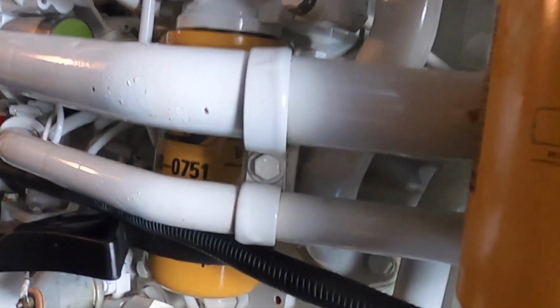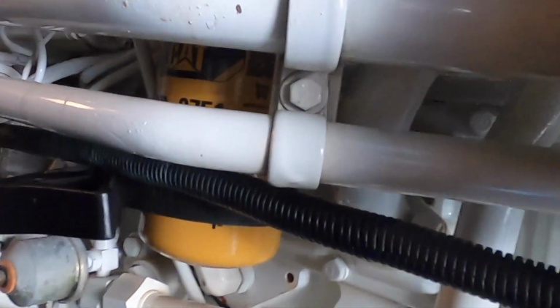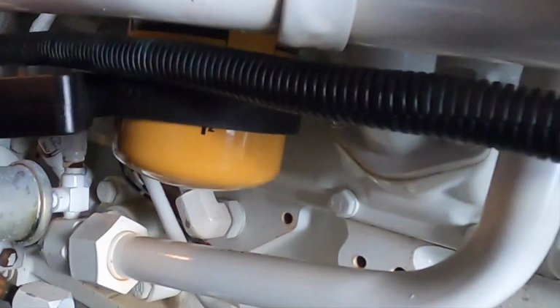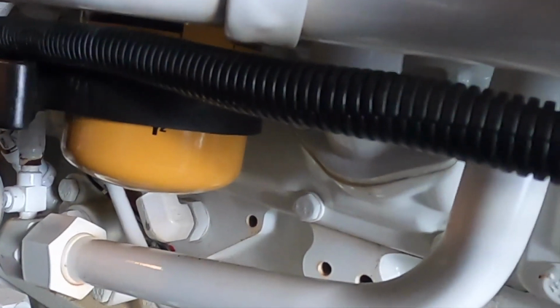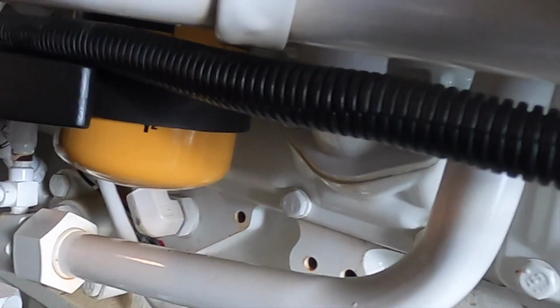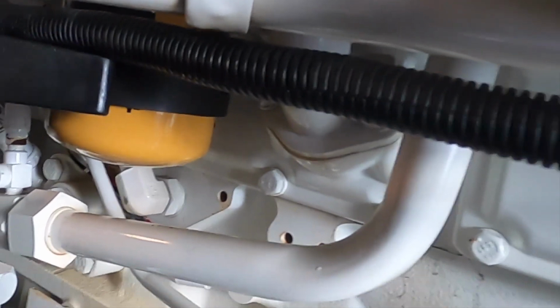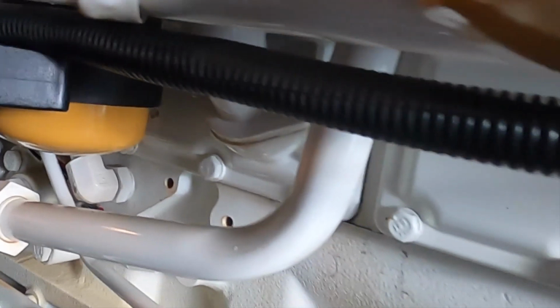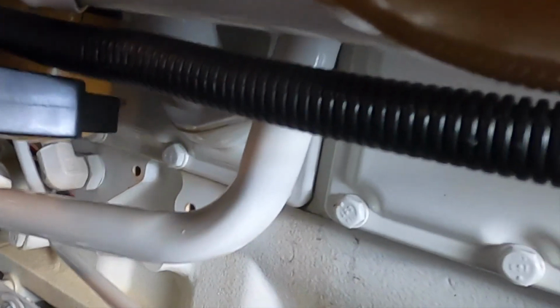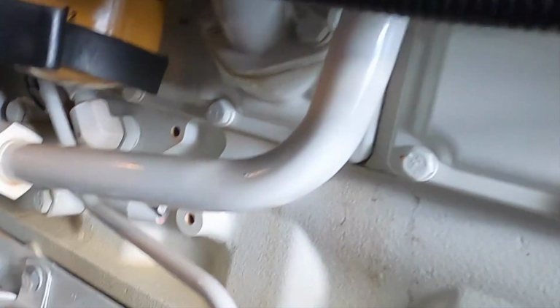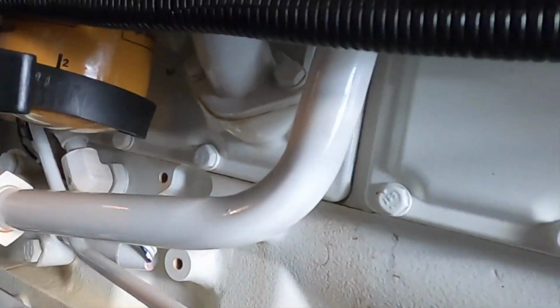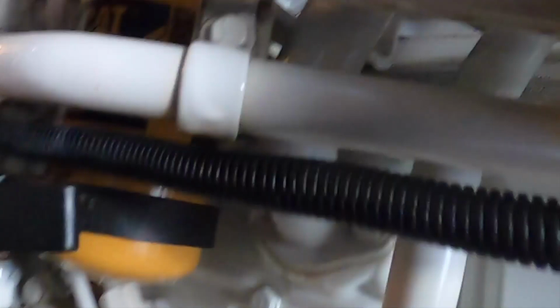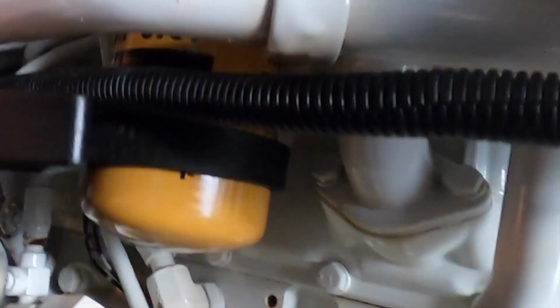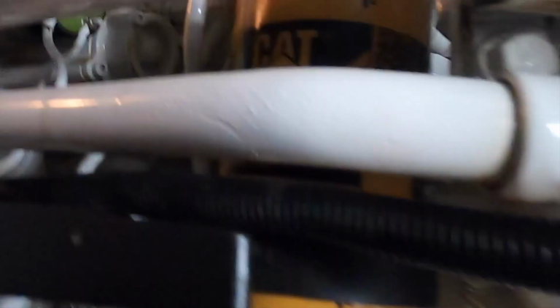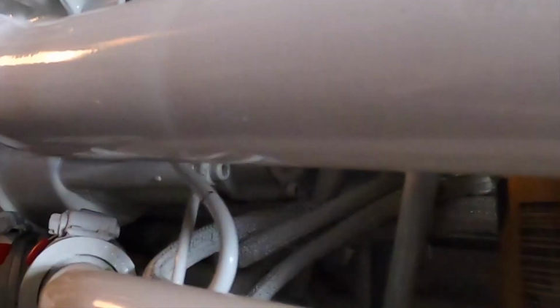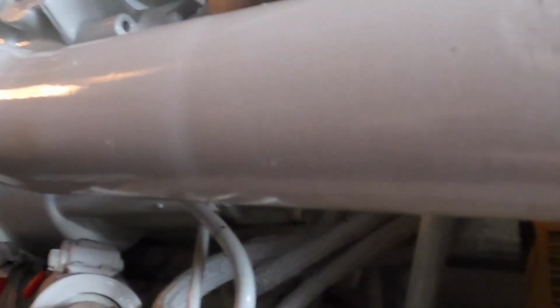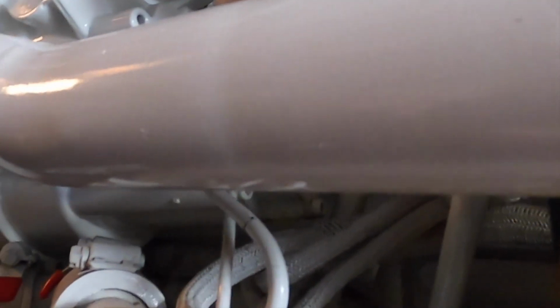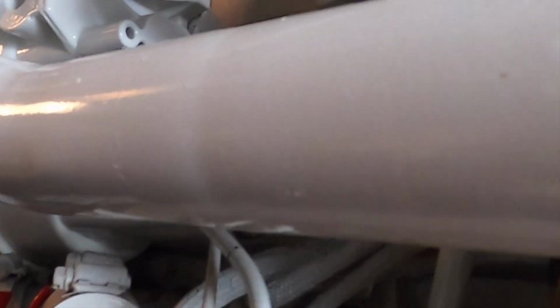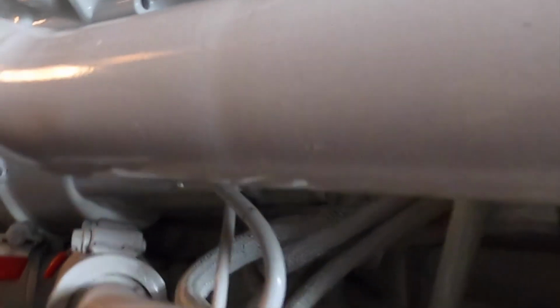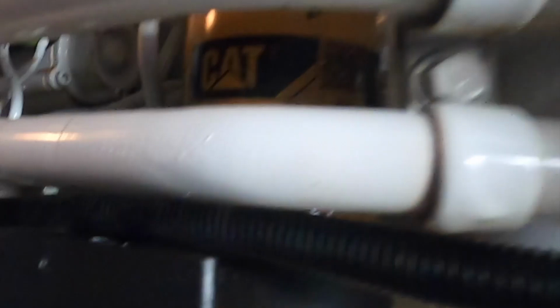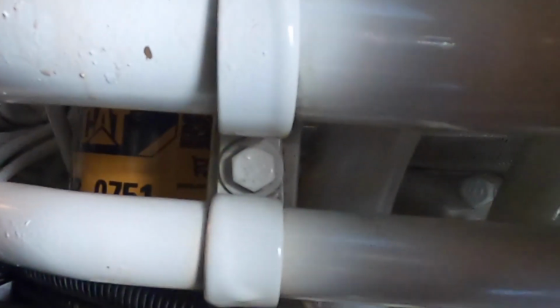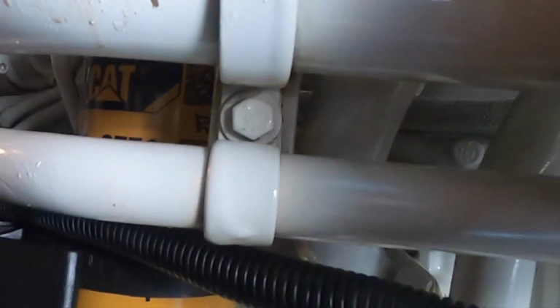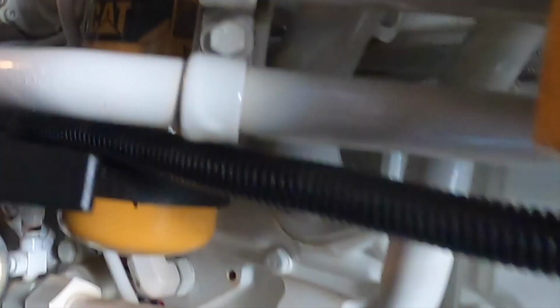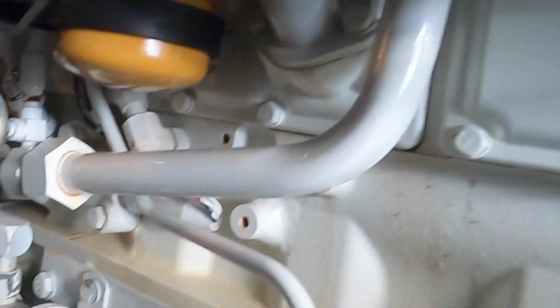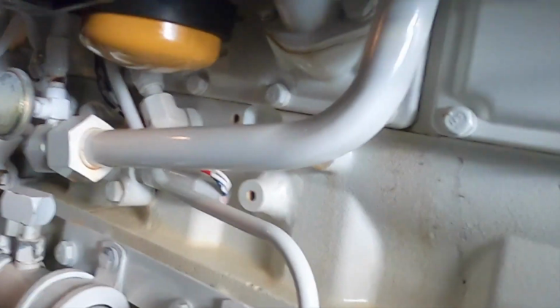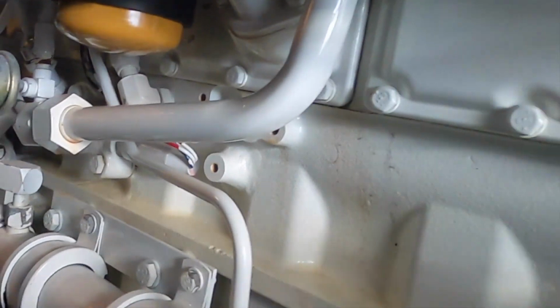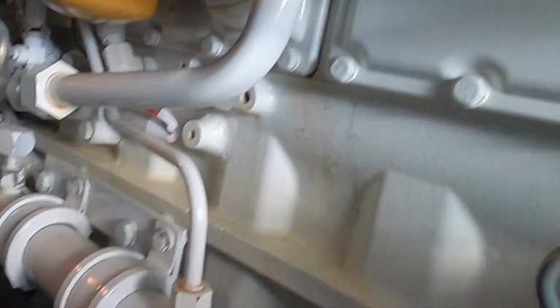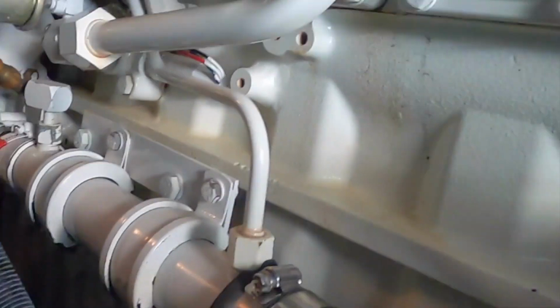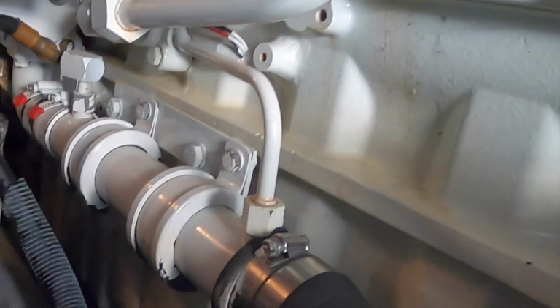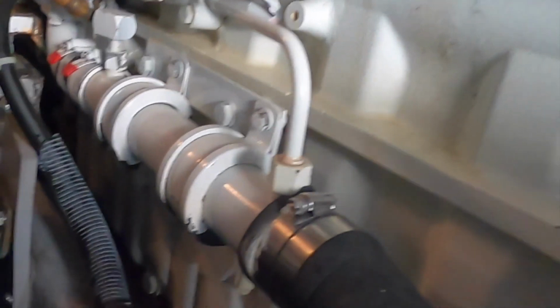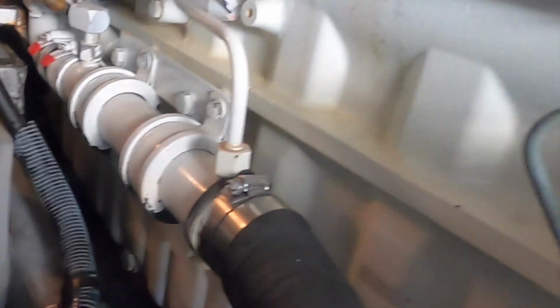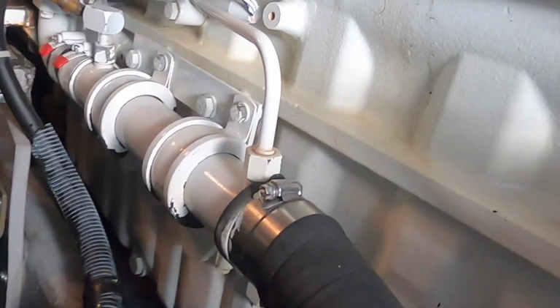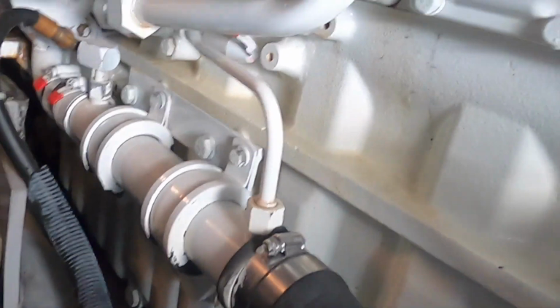The new filter is on and I'm just tightening it up. I made it hand tight plus a little more.